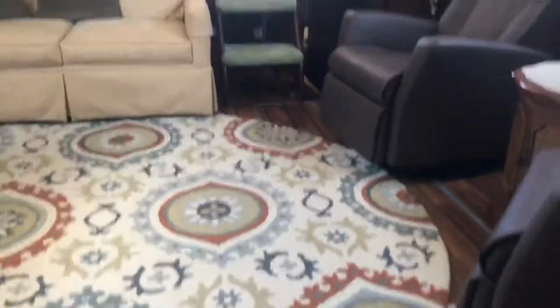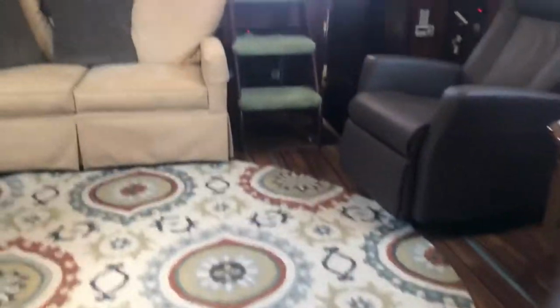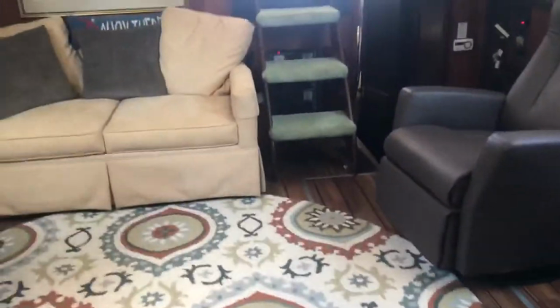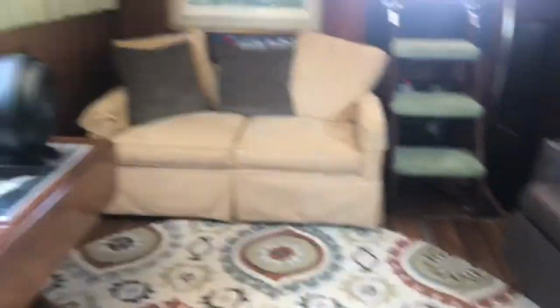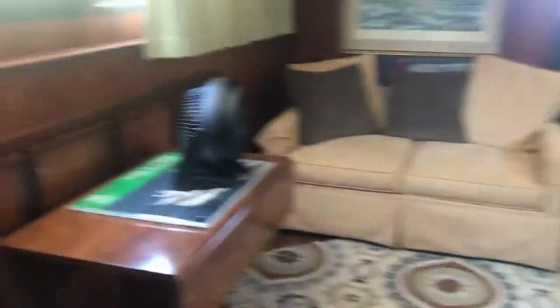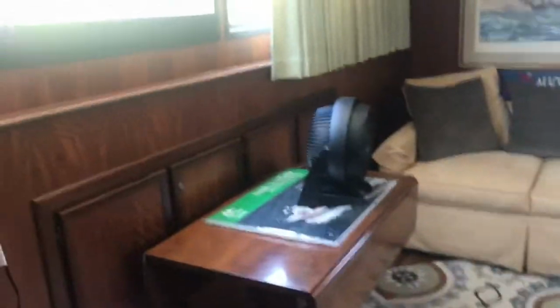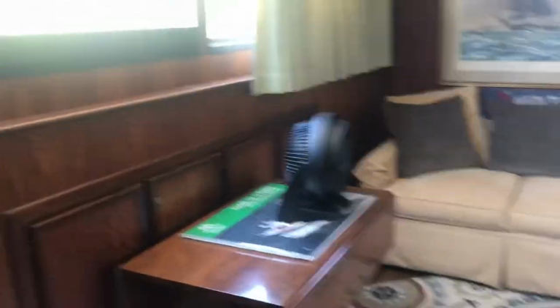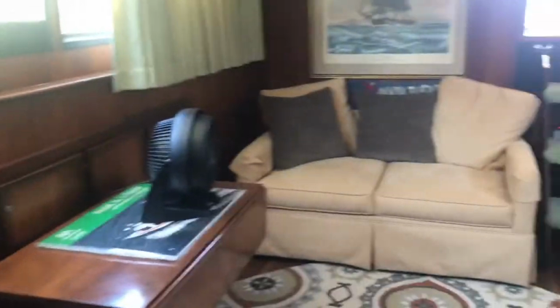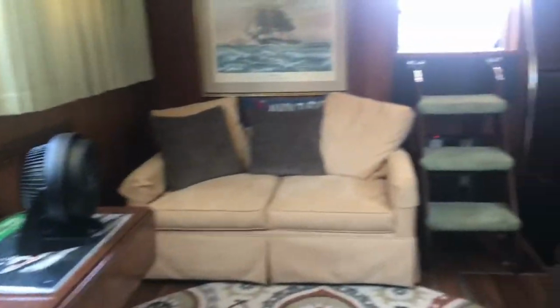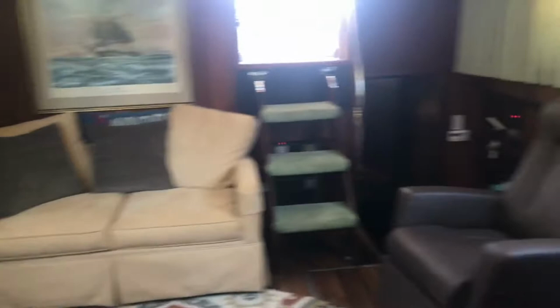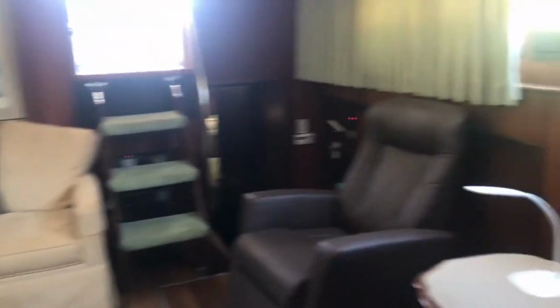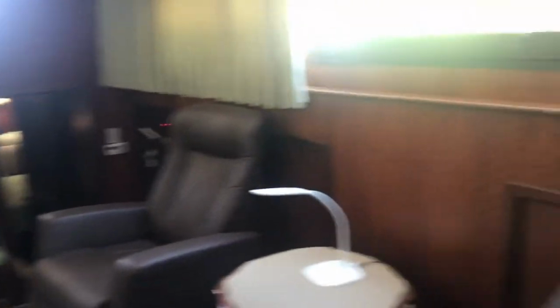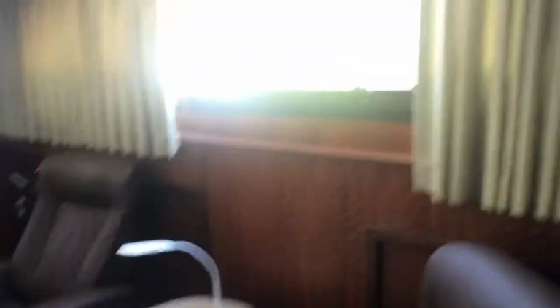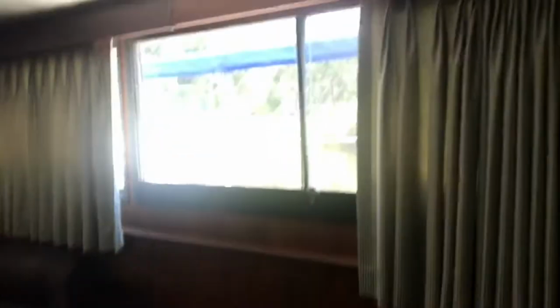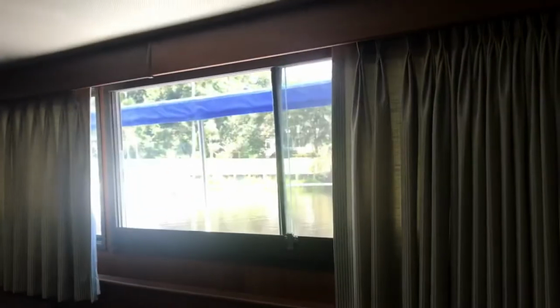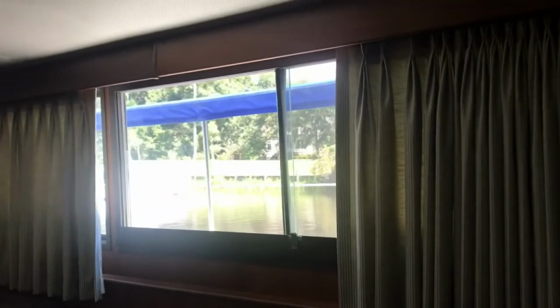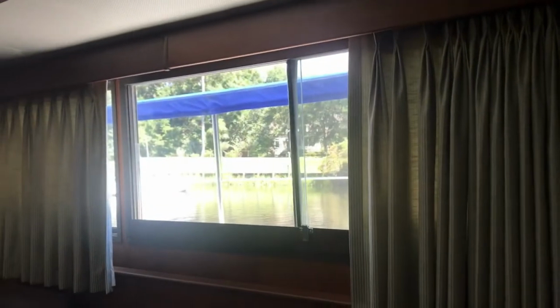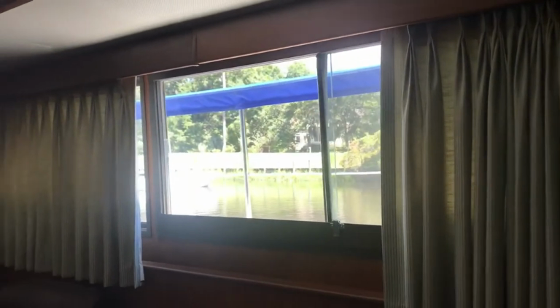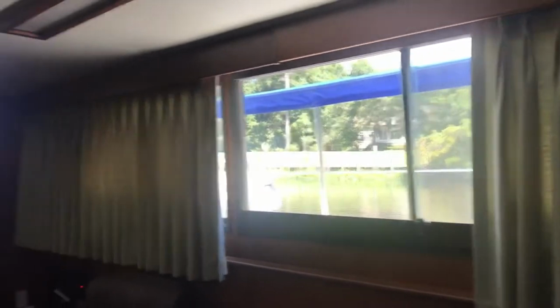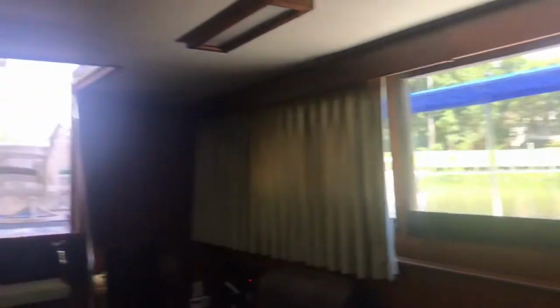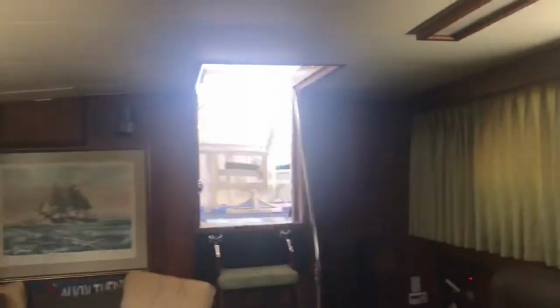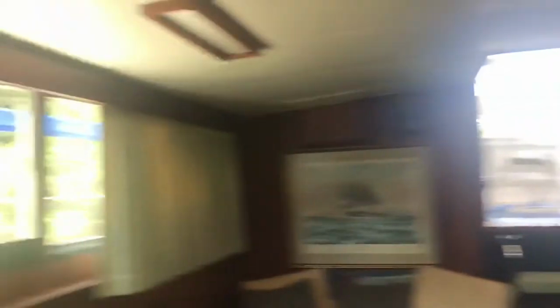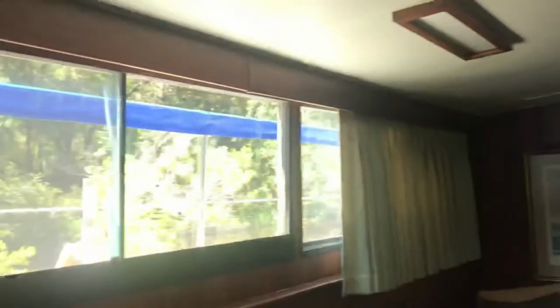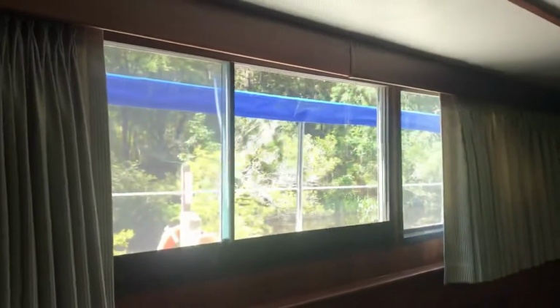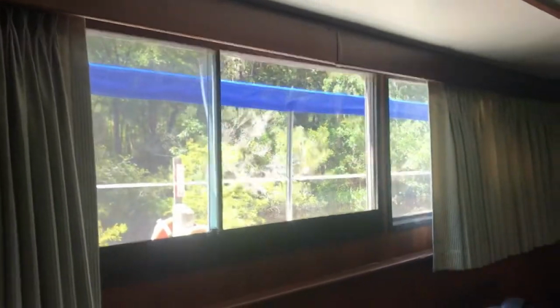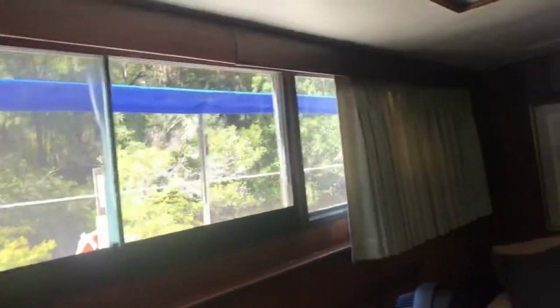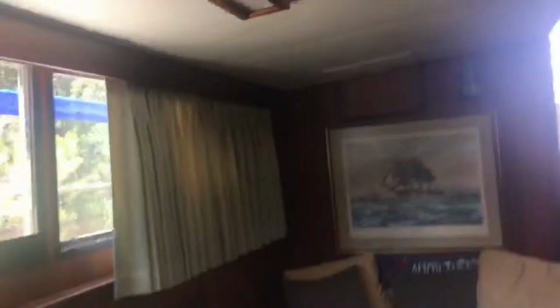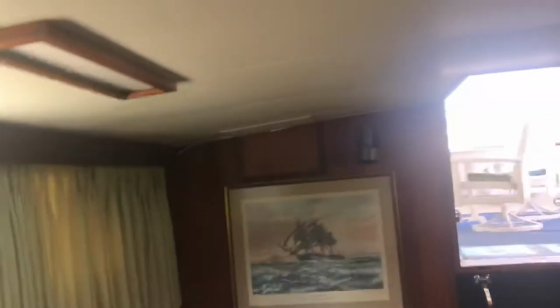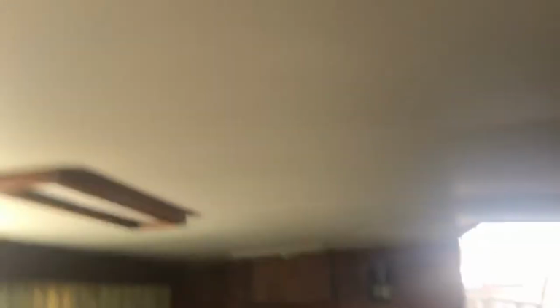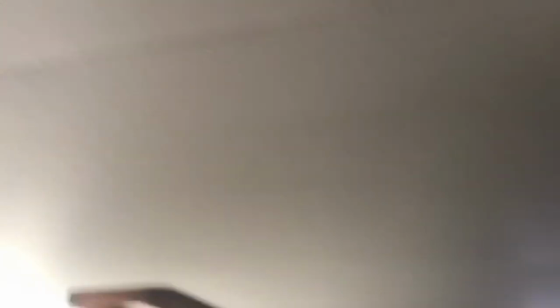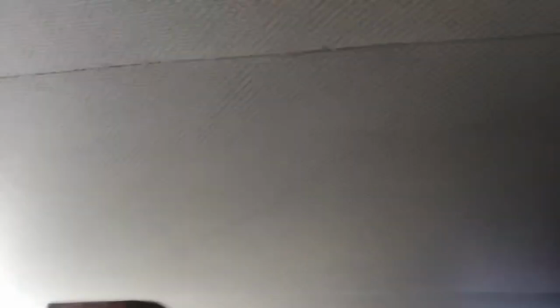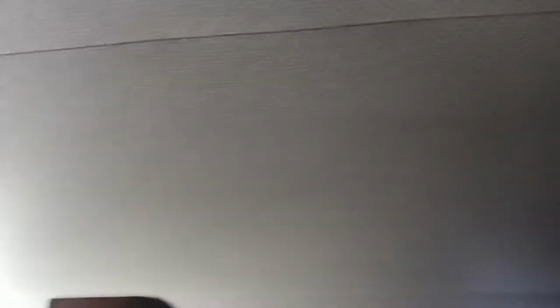Moving aft to look at the salon — all these windows in the salon are brand new. They weren't re-bedded; they were new windows that were replaced. Headliners are in awesome shape.